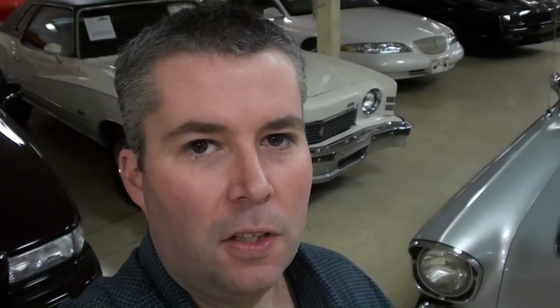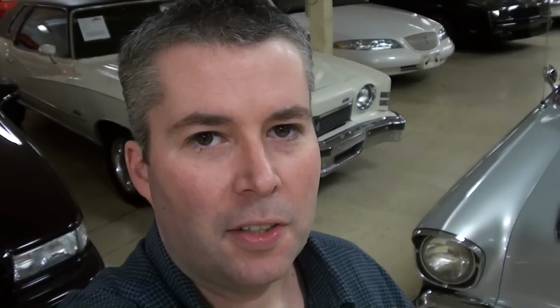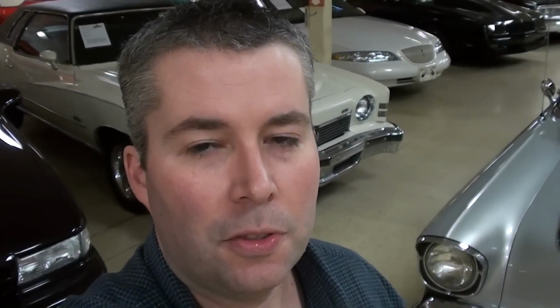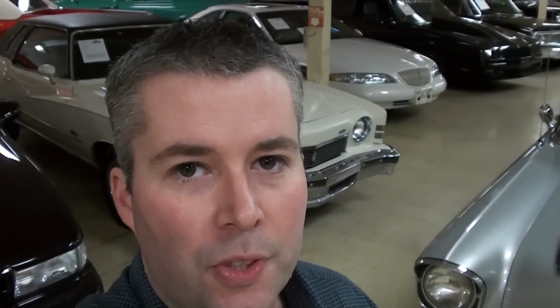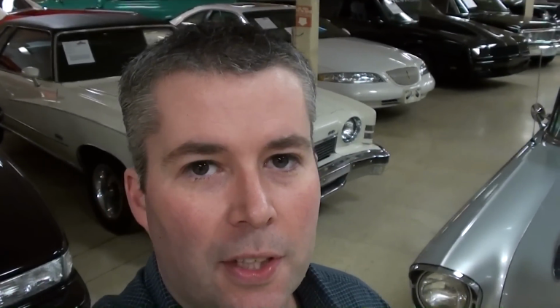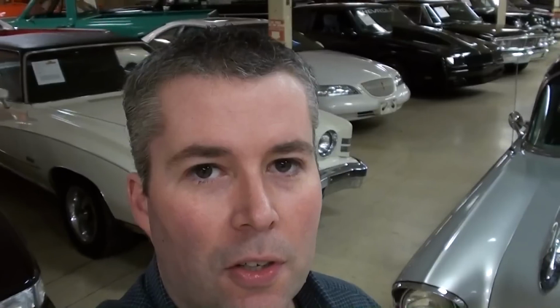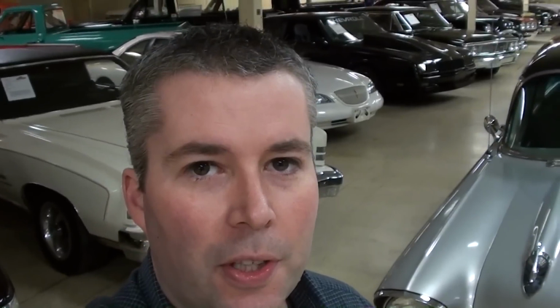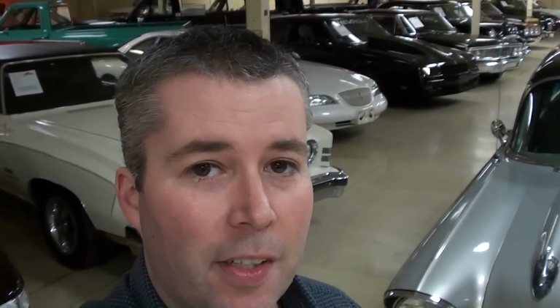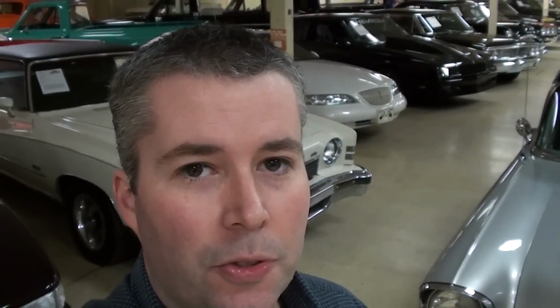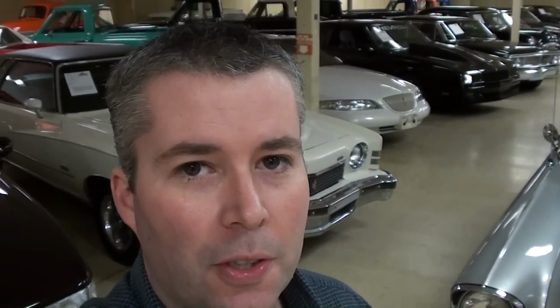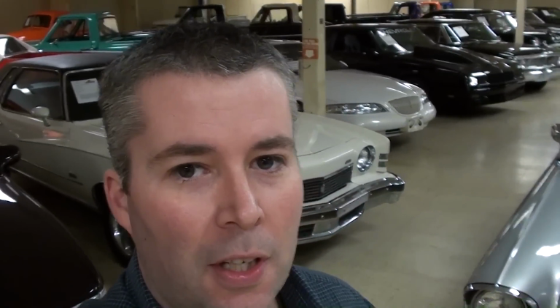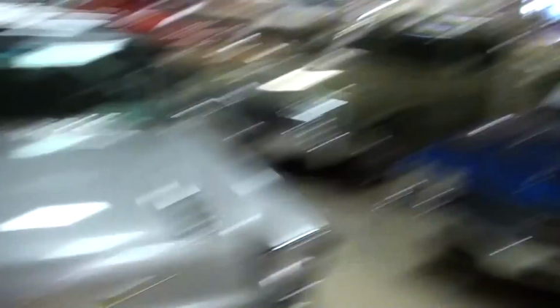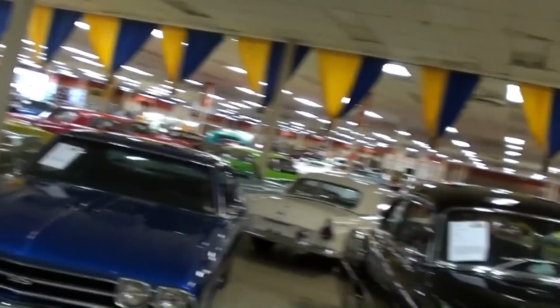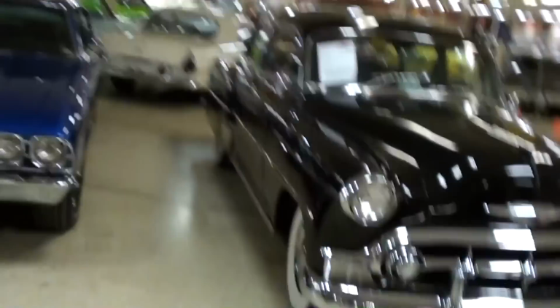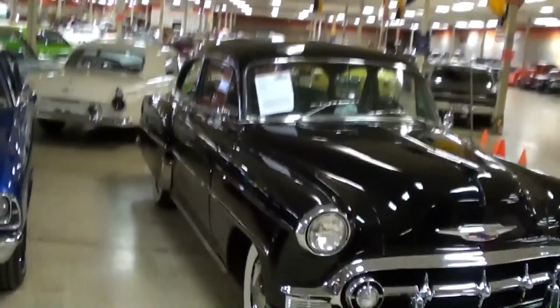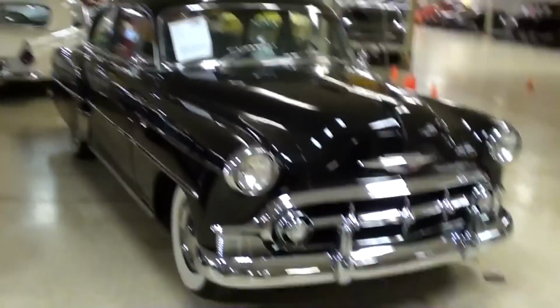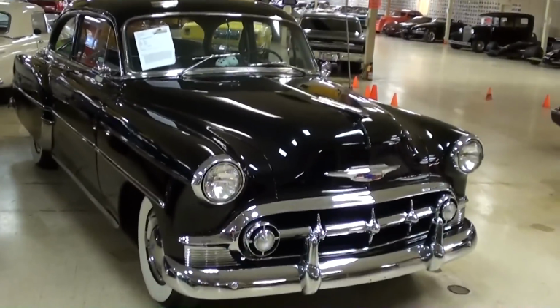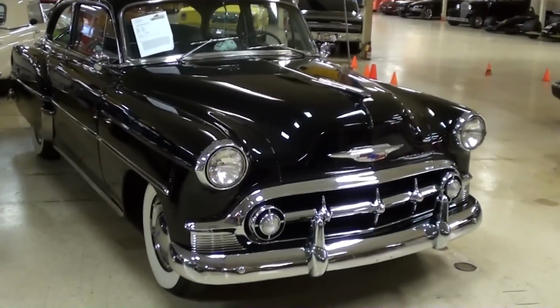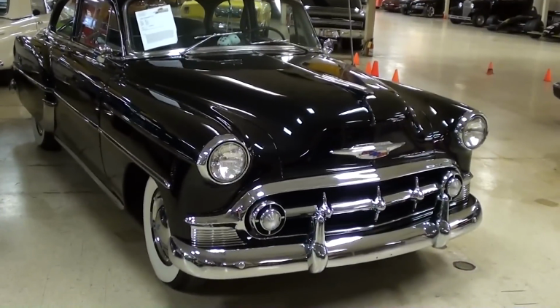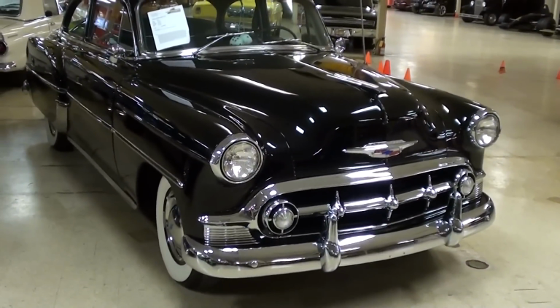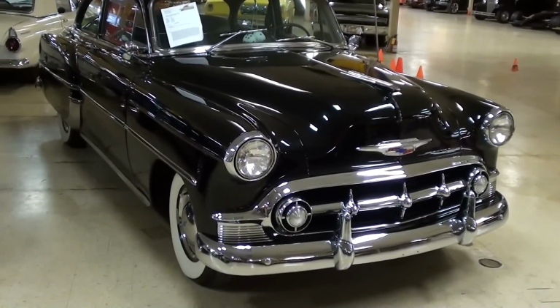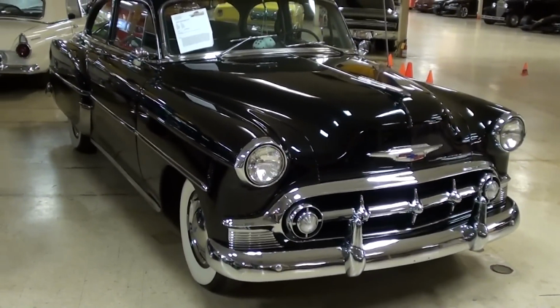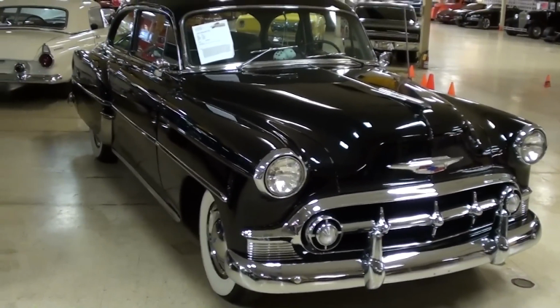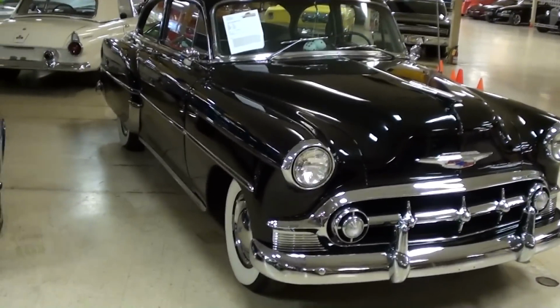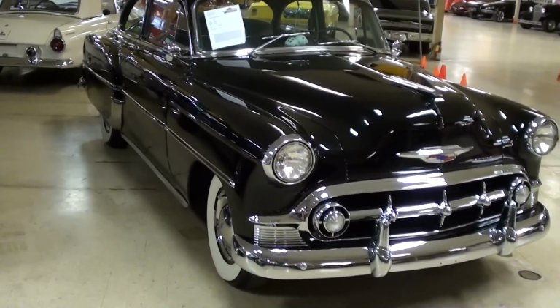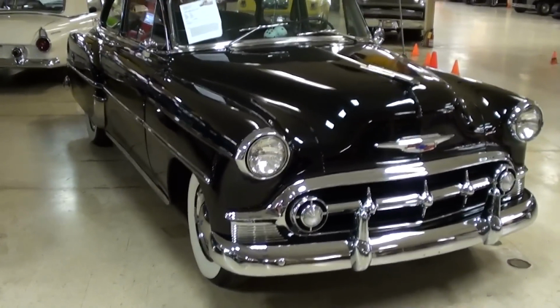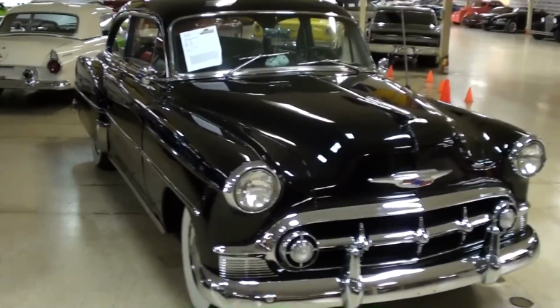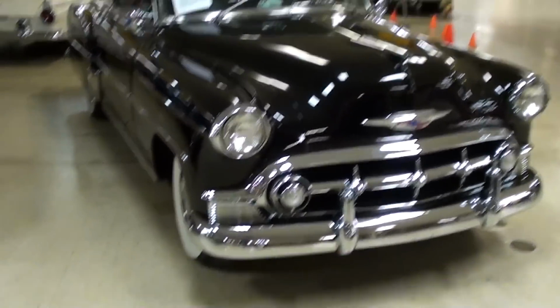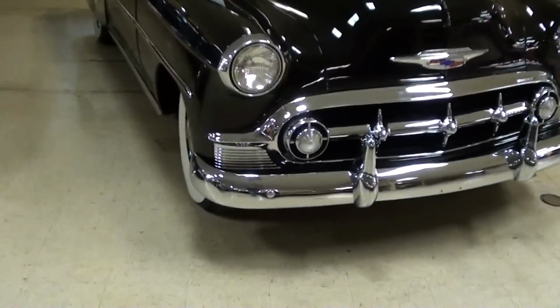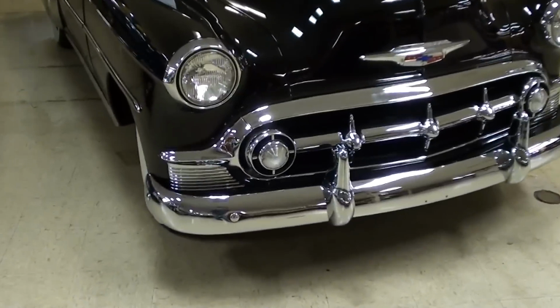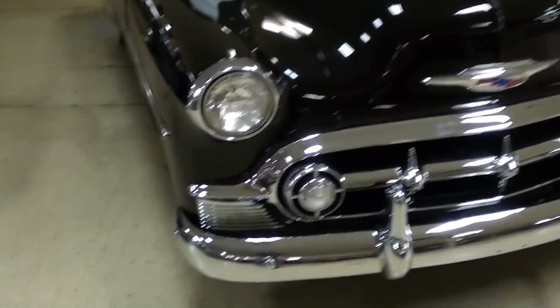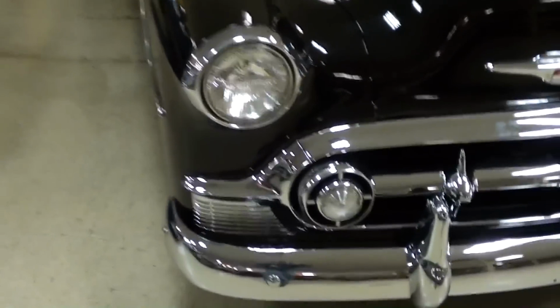Hey guys, coming to you from Gateway Classic Cars over here outside of St. Louis, Missouri. I thought you might like a look at this 1953 Chevrolet 210 — this is the two-door and it's looking really sharp.